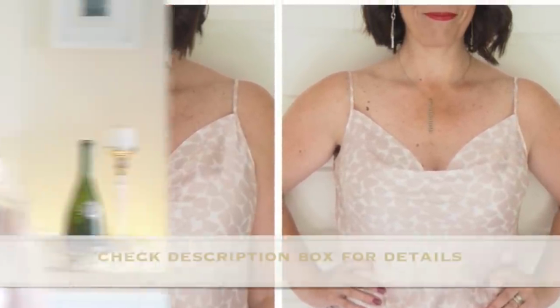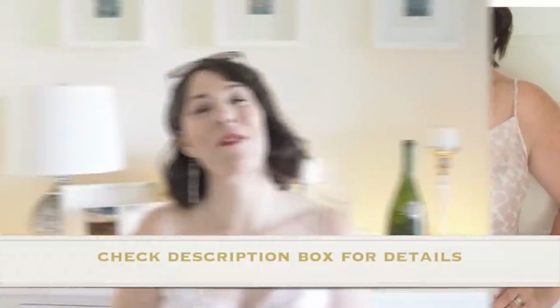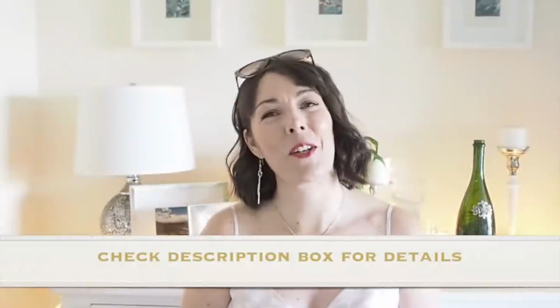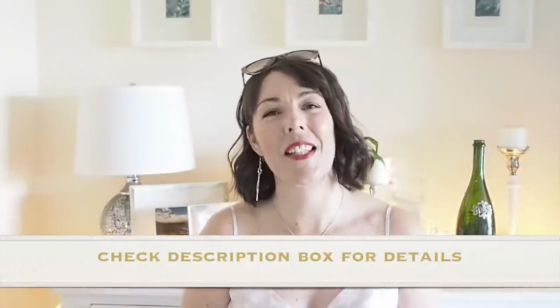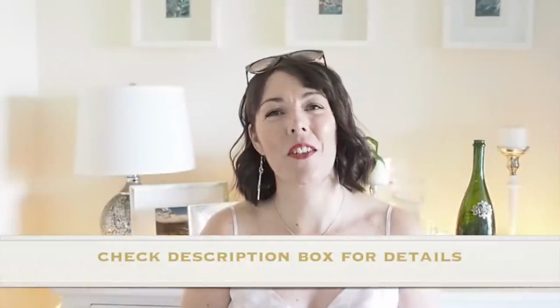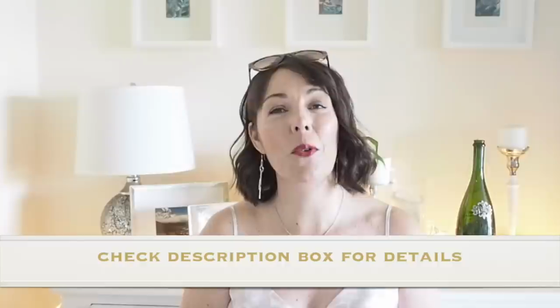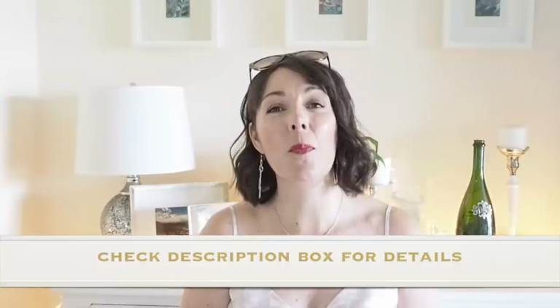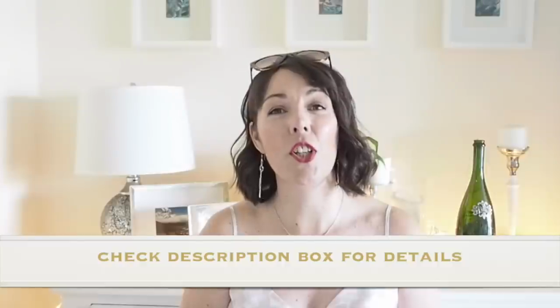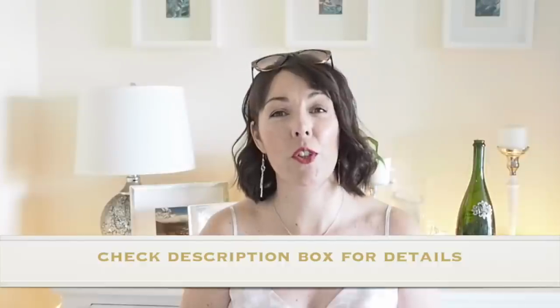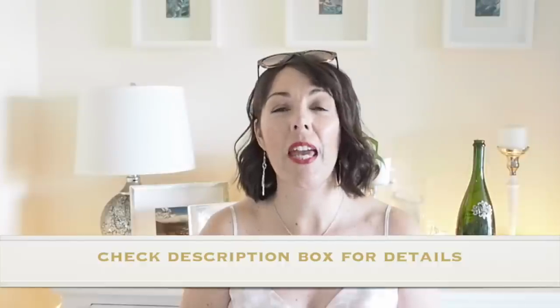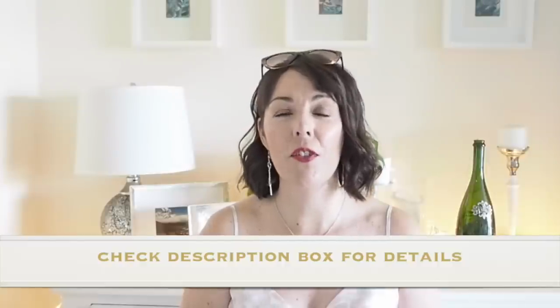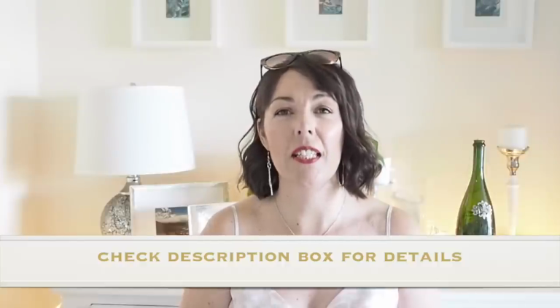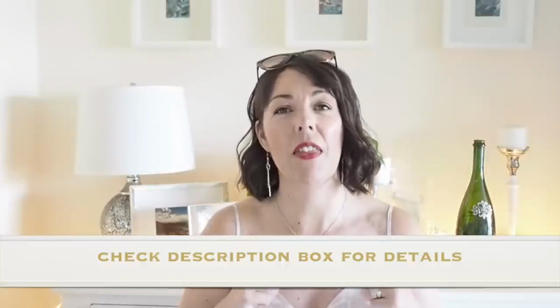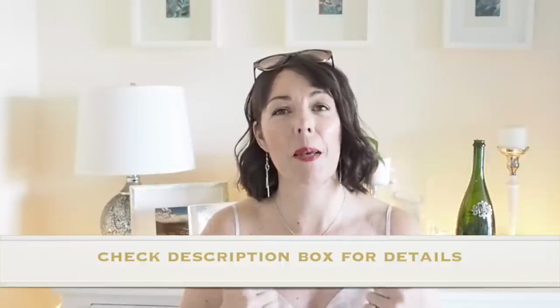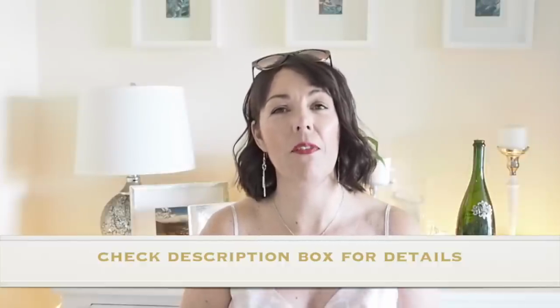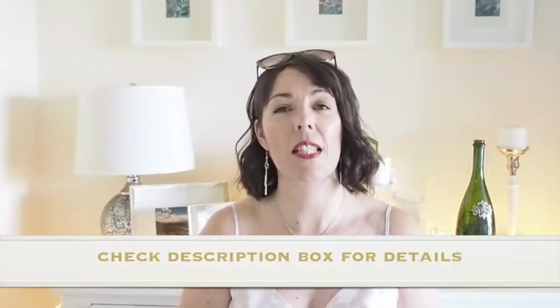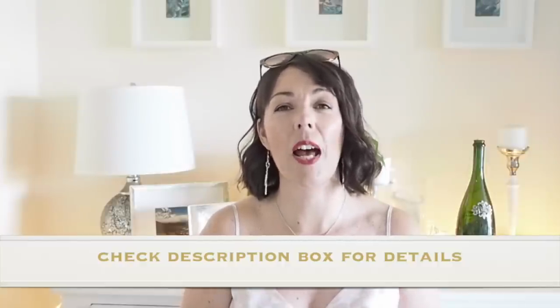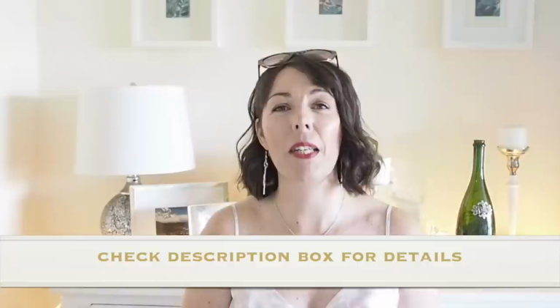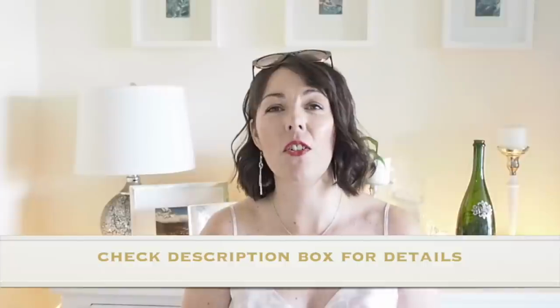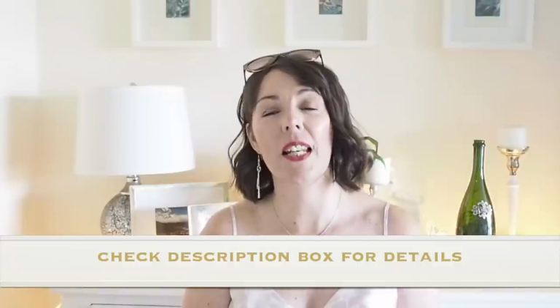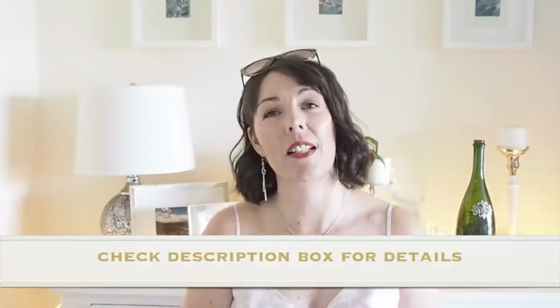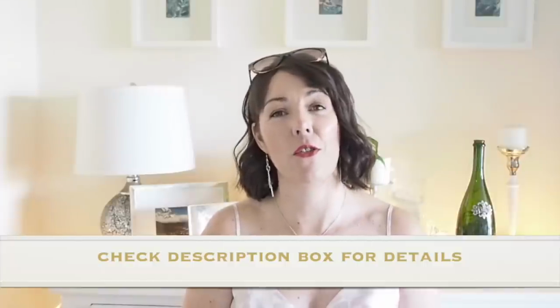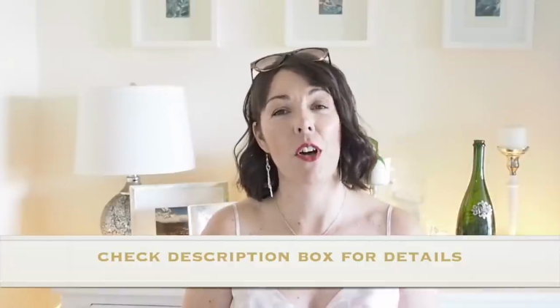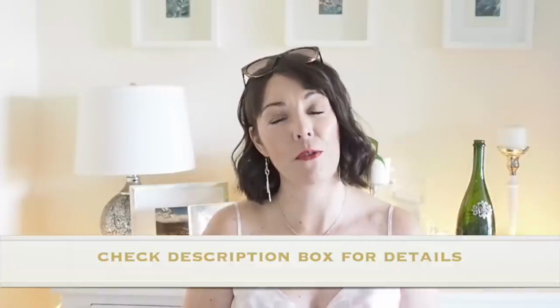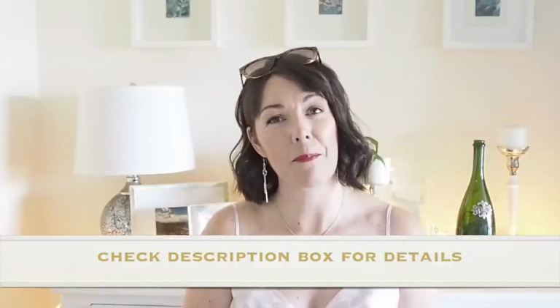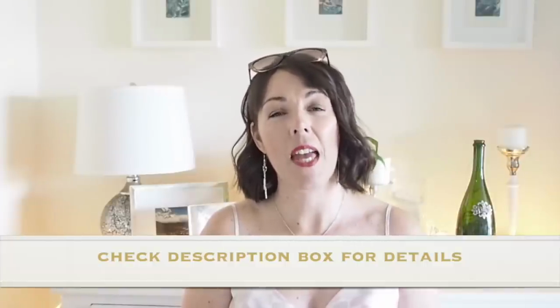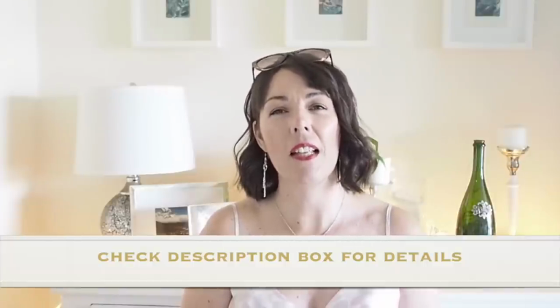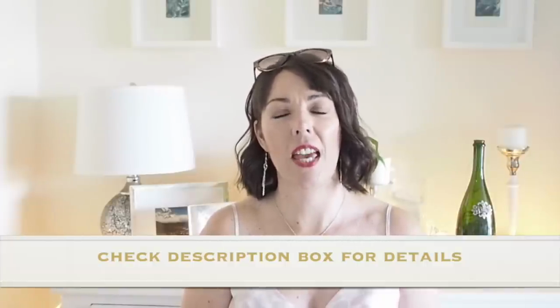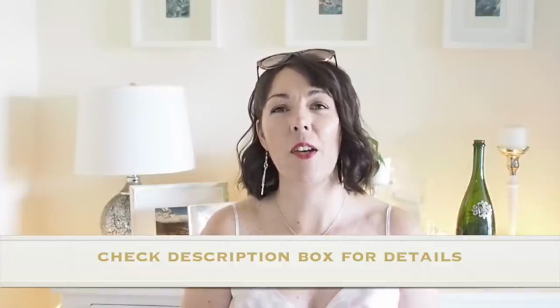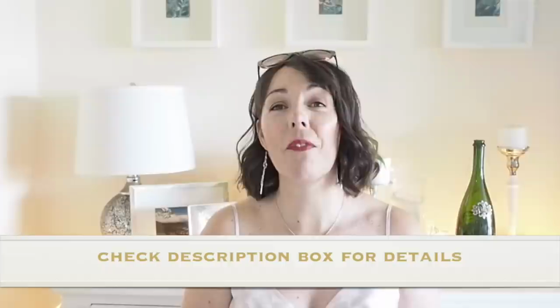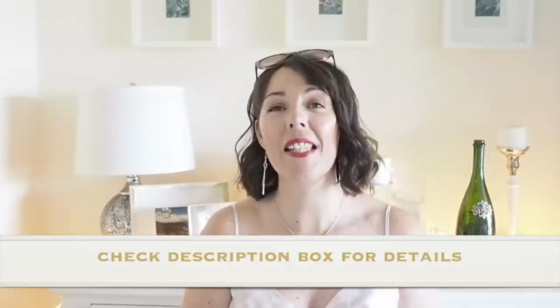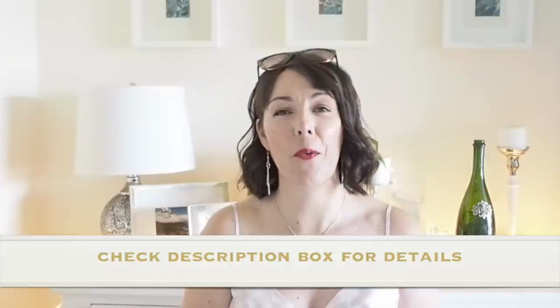I really hope you guys enjoyed the video and found it useful. If you did, give it a thumbs up. If you've not yet subscribed, please do. I shall see you on Friday. Until then, I hope you have a fantastic week.